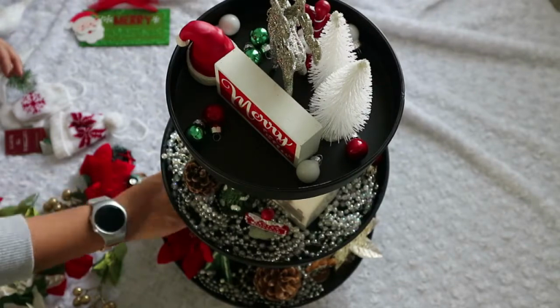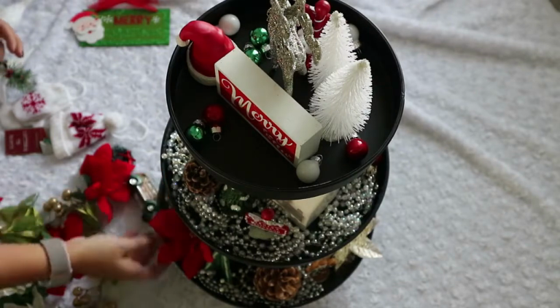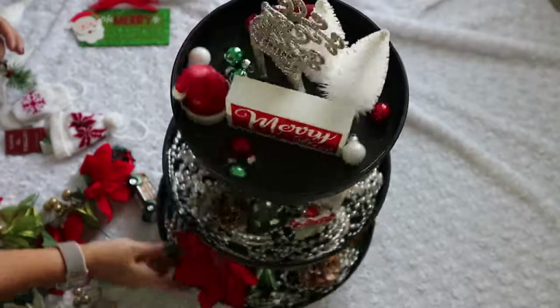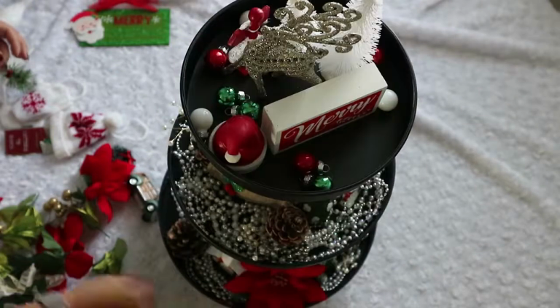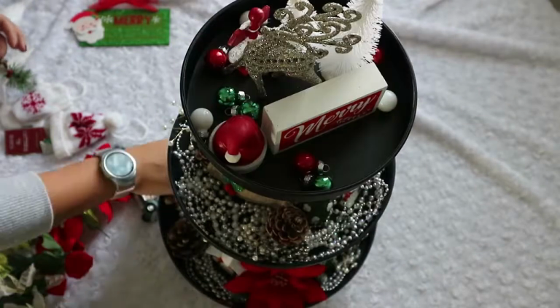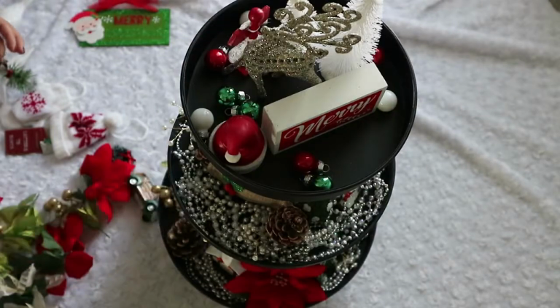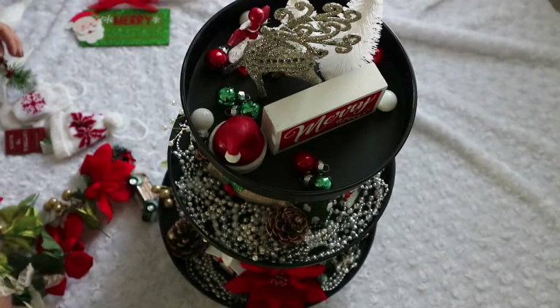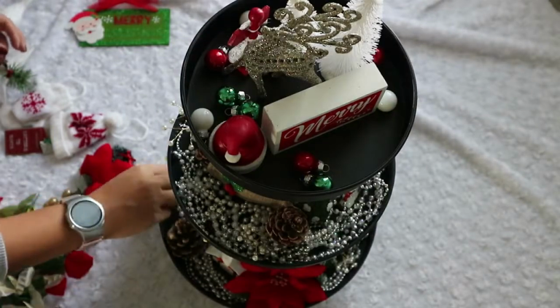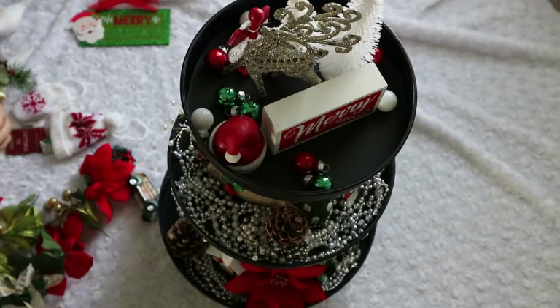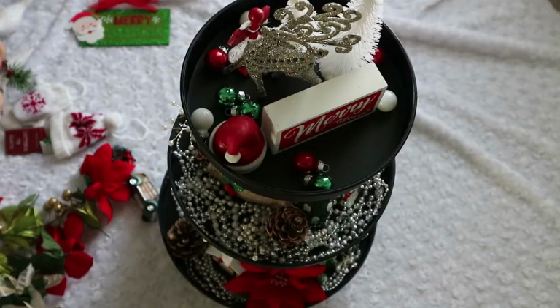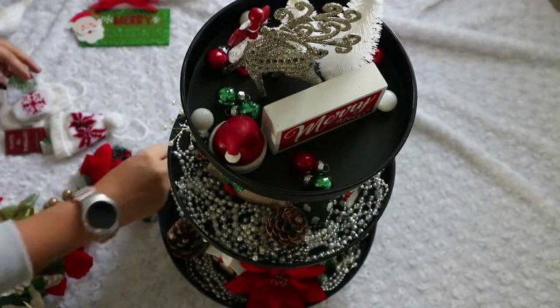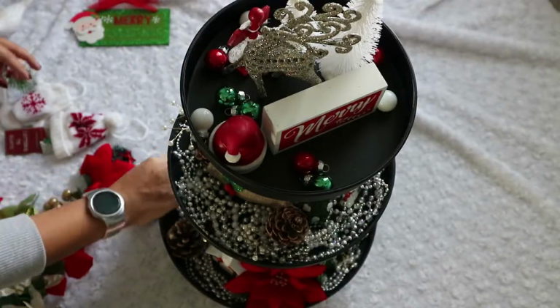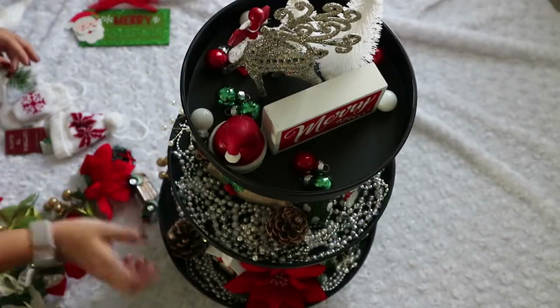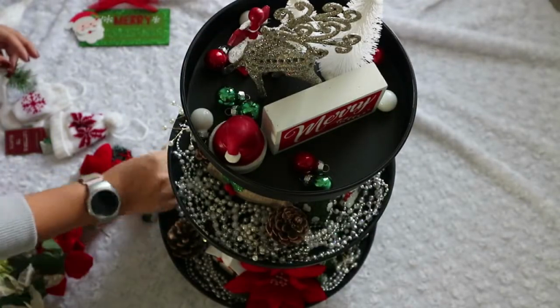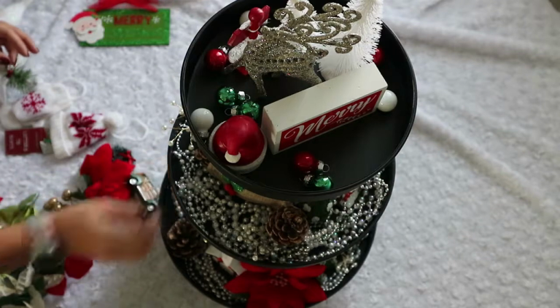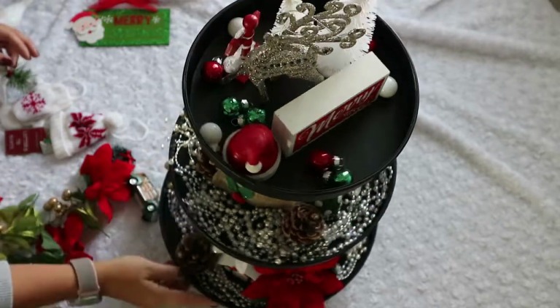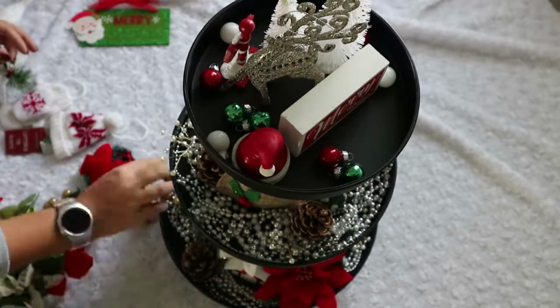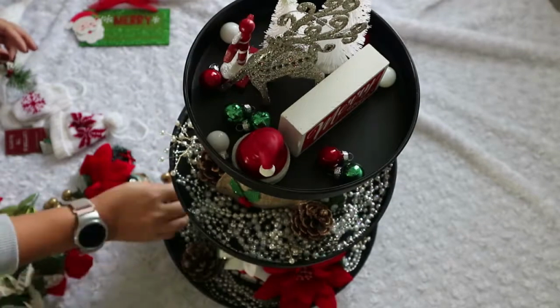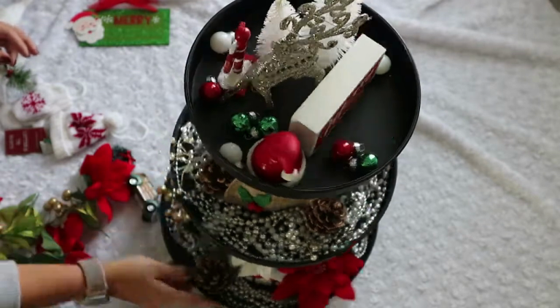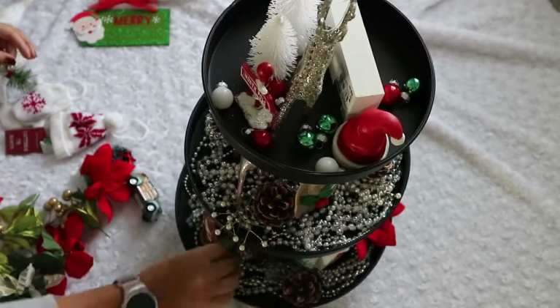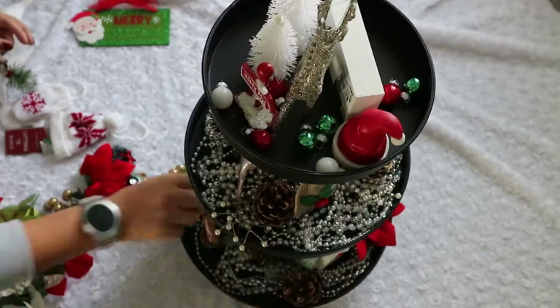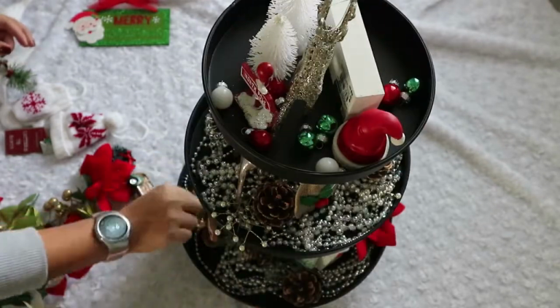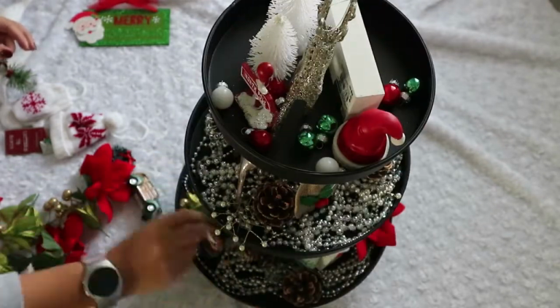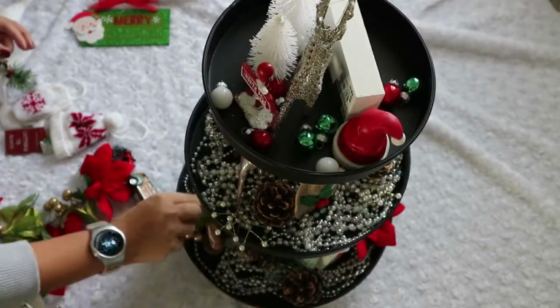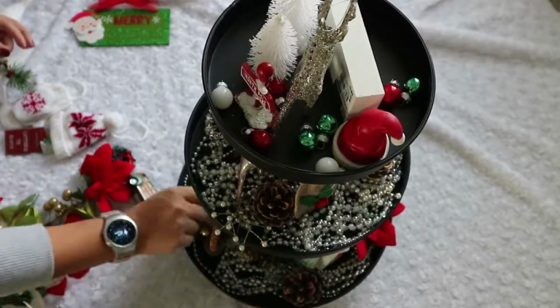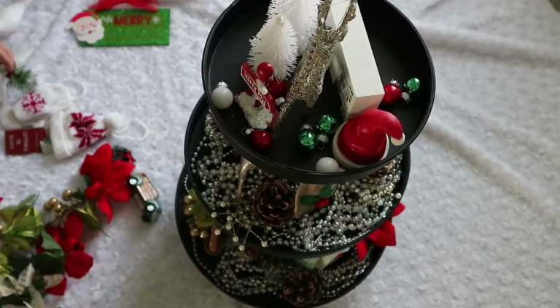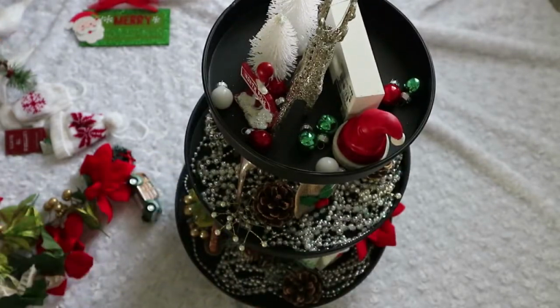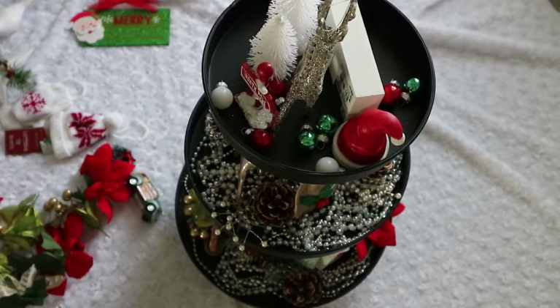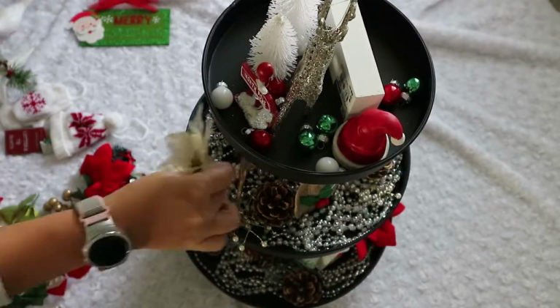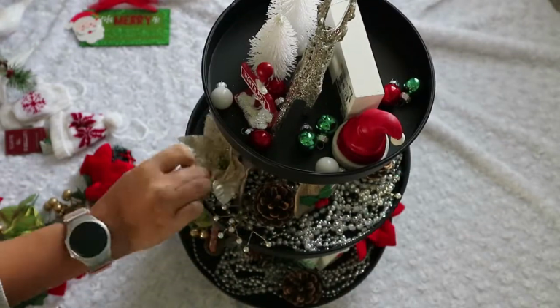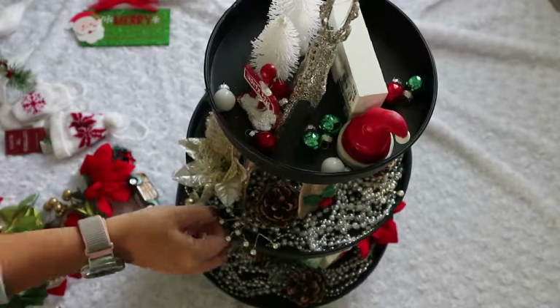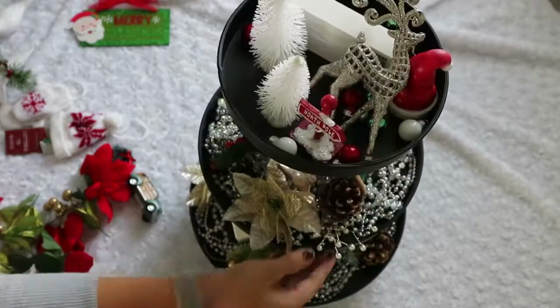There we go! I'm going to show you guys how I make a DIY three-tier Christmas tree.